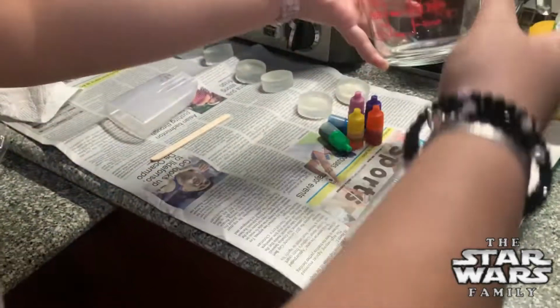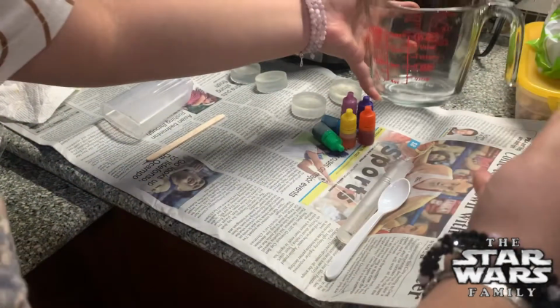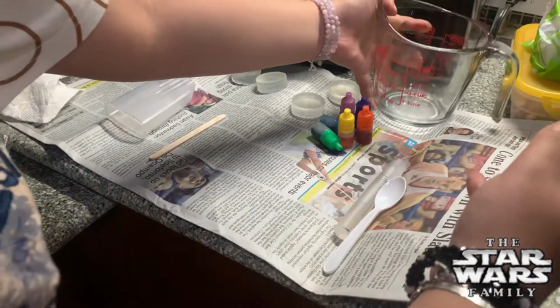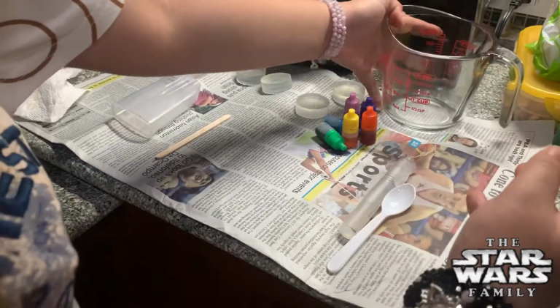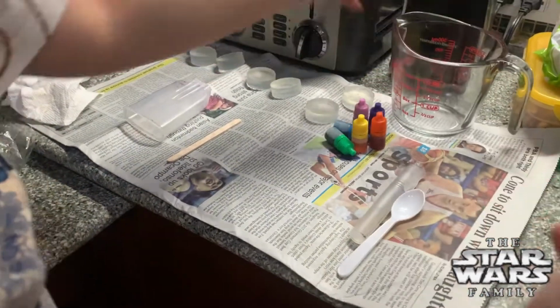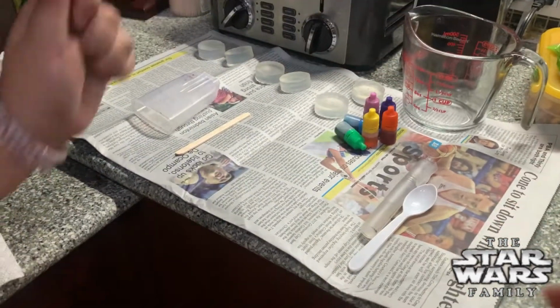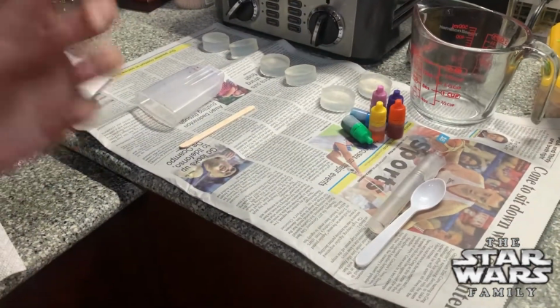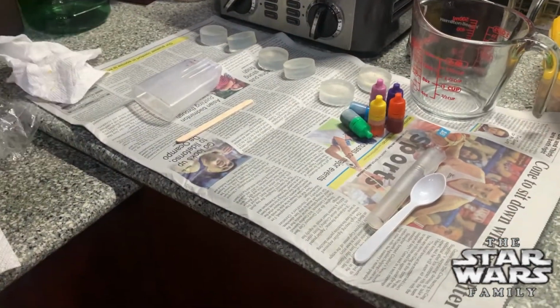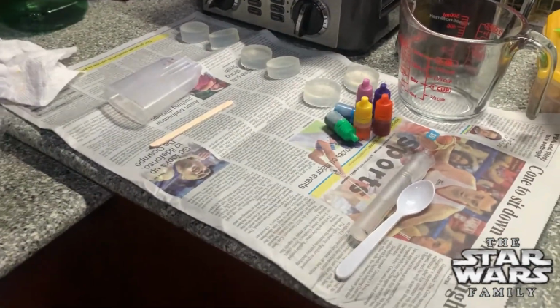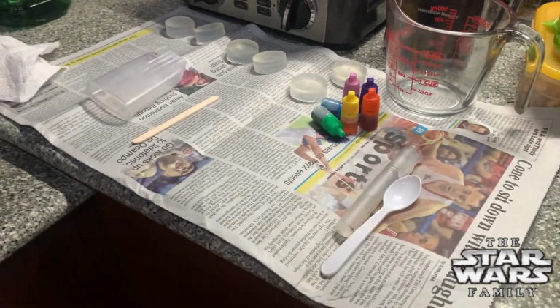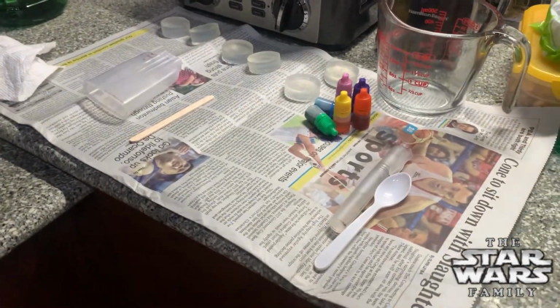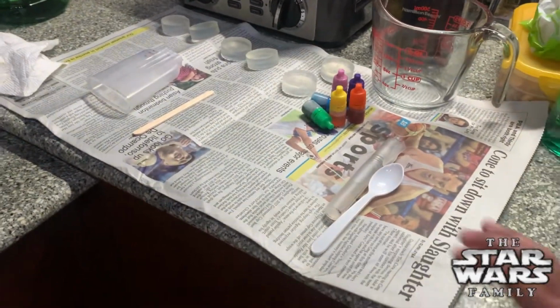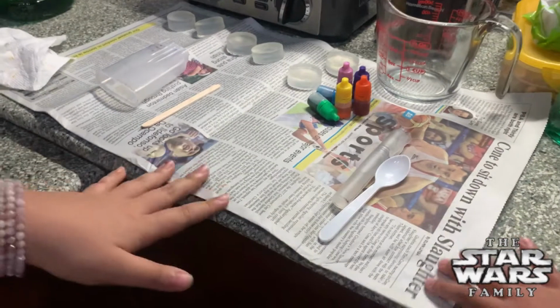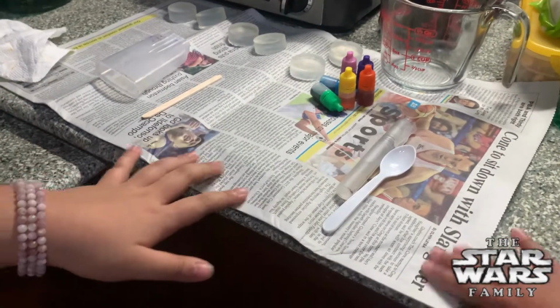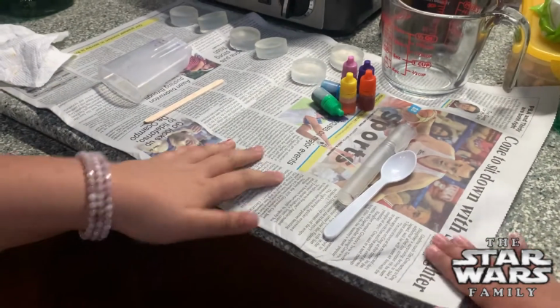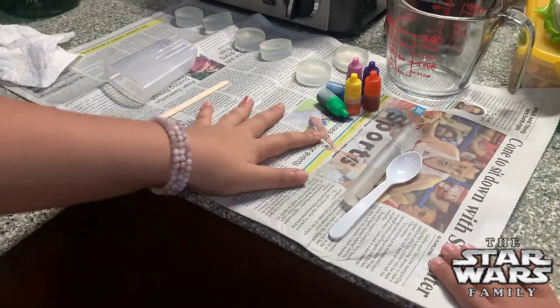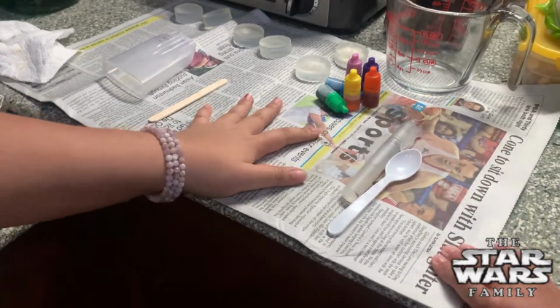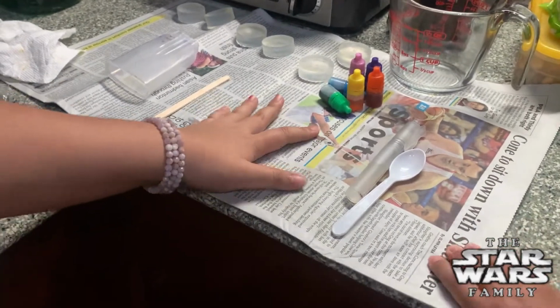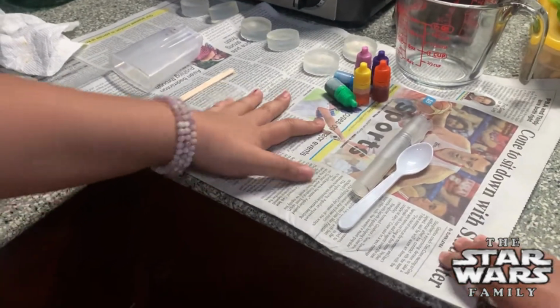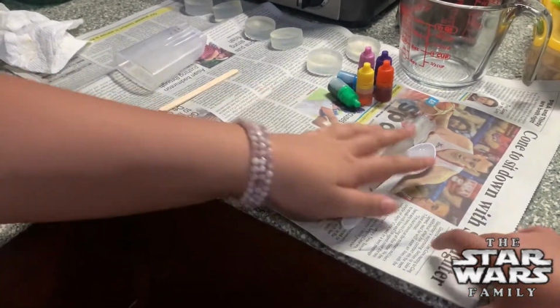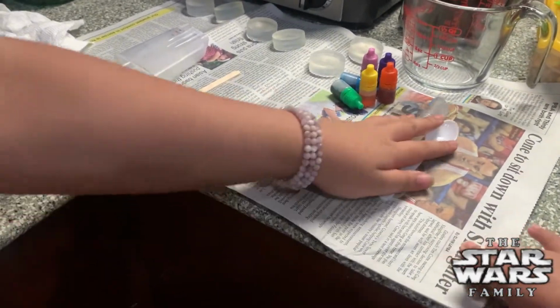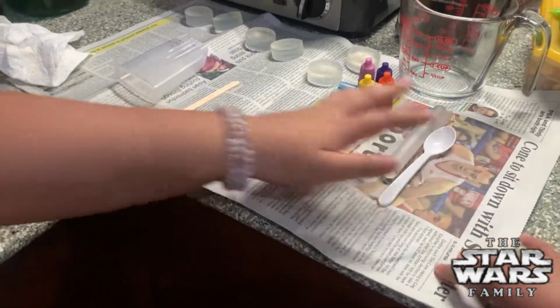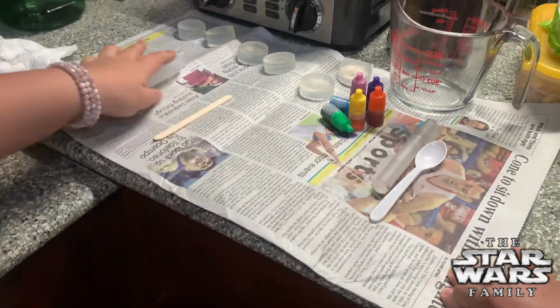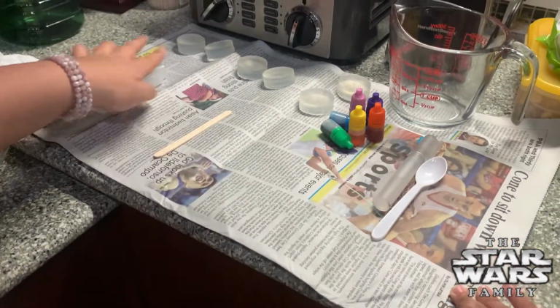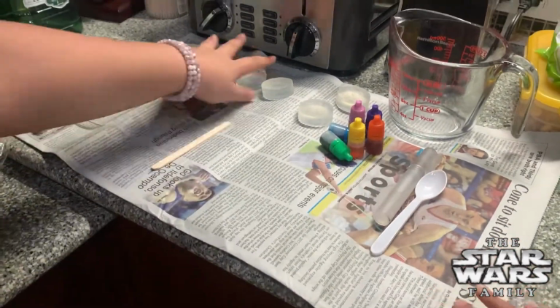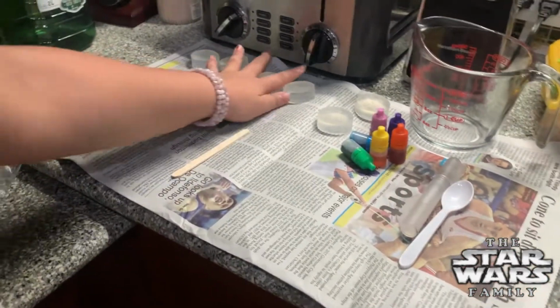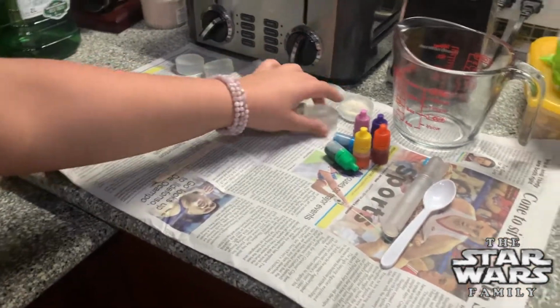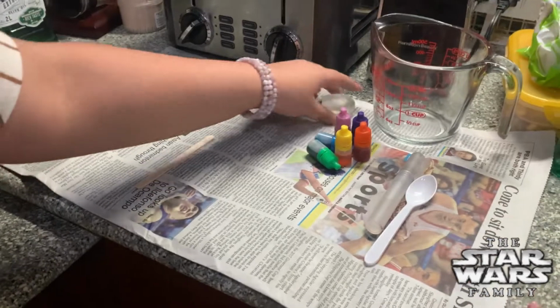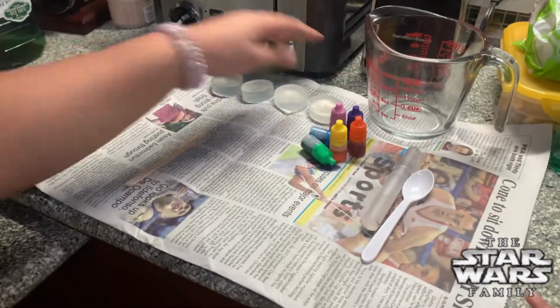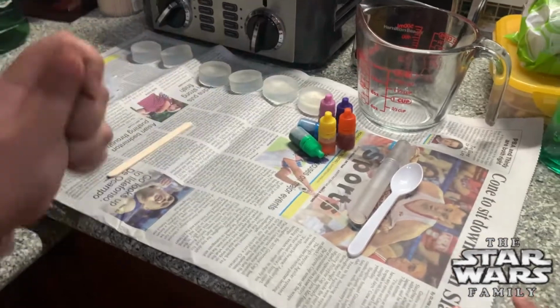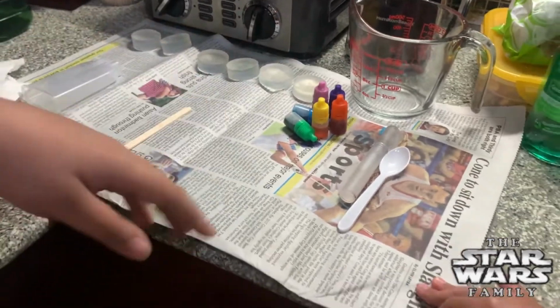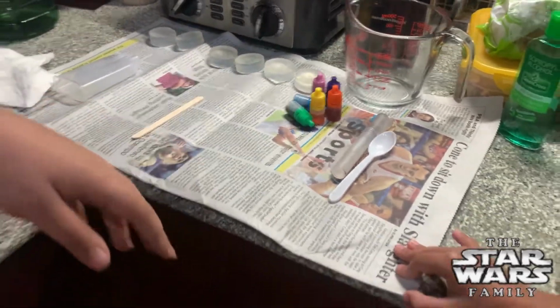You need to work on the newspaper. As you can see, we have newspaper on there because it's gonna get messy and just to make sure you don't make a mess. Alright, let's get started!